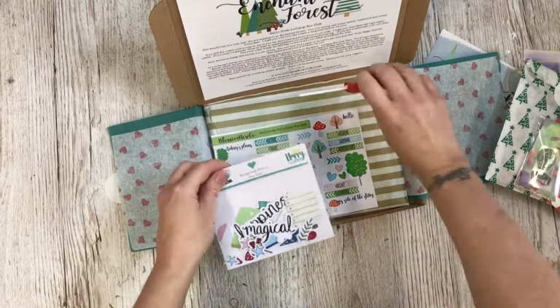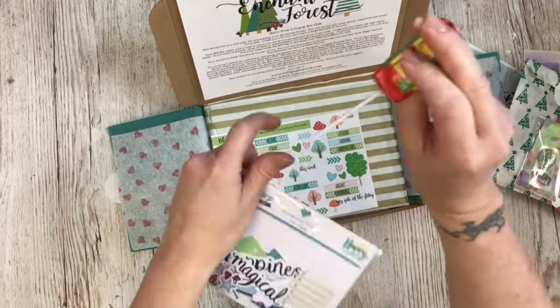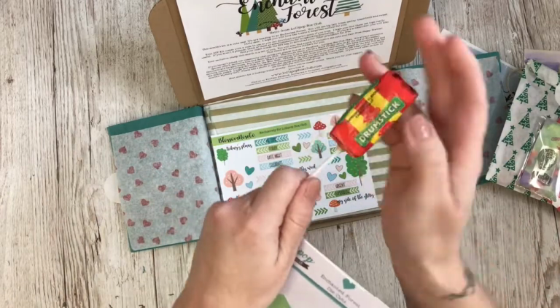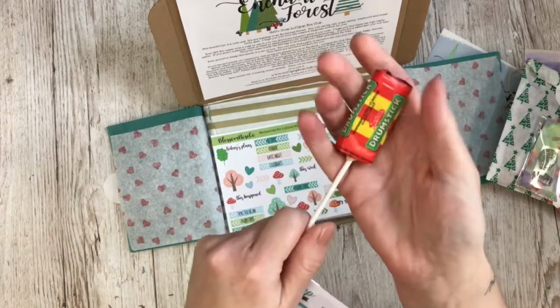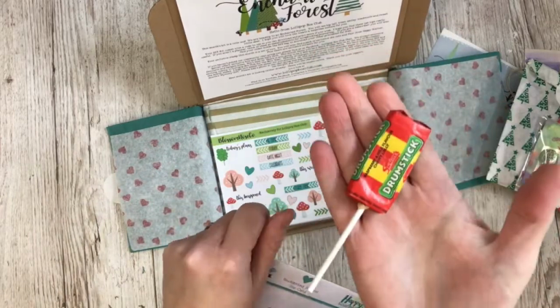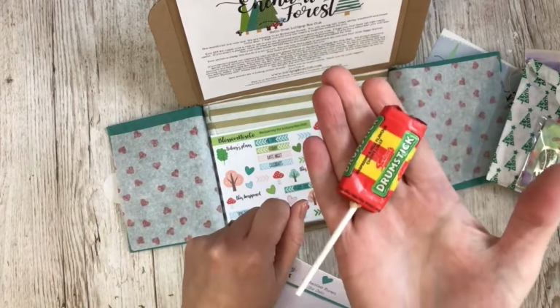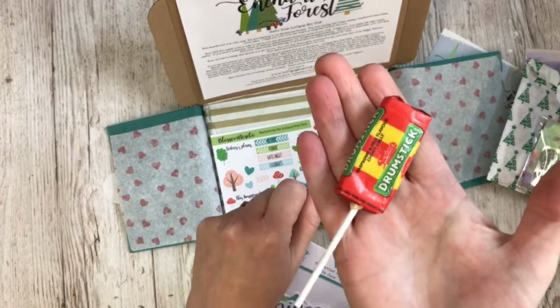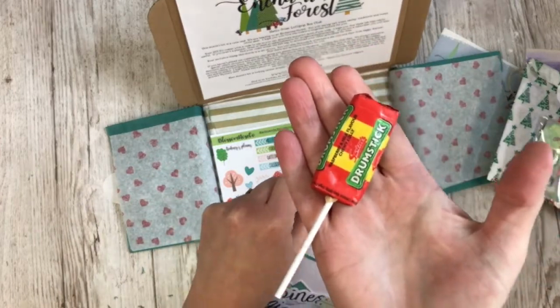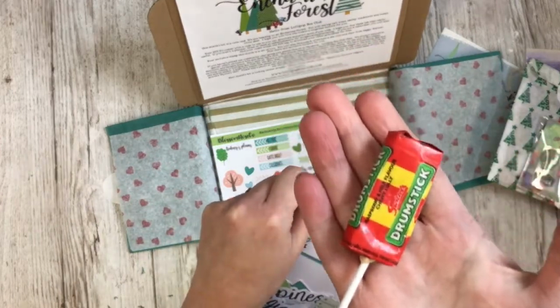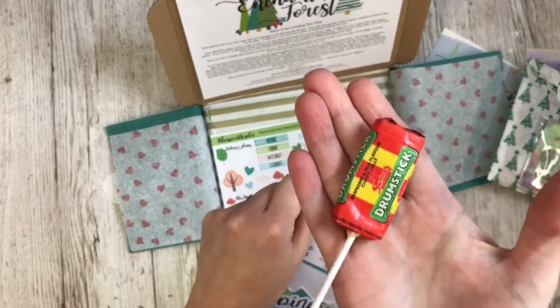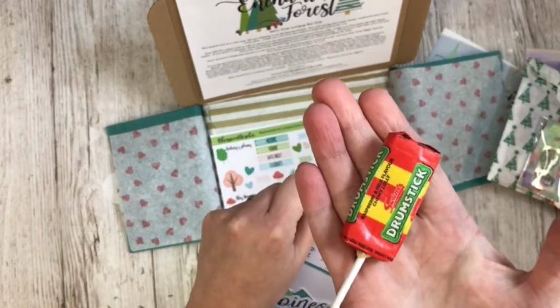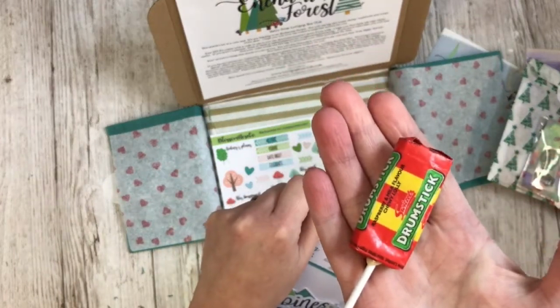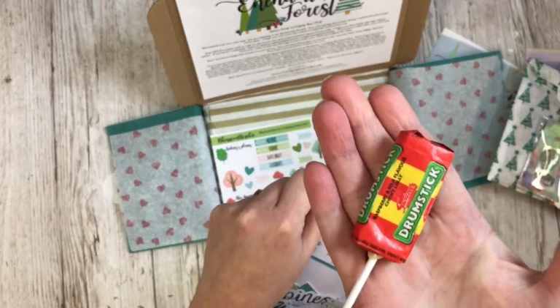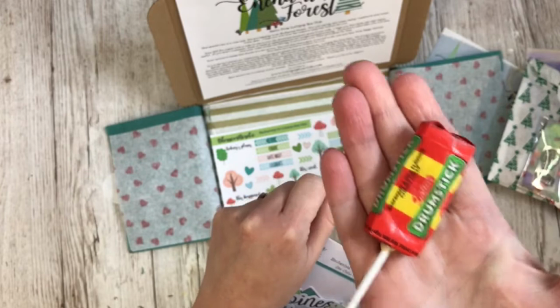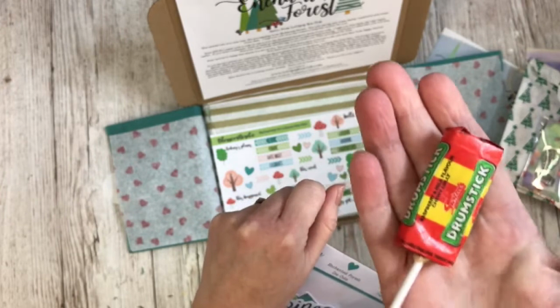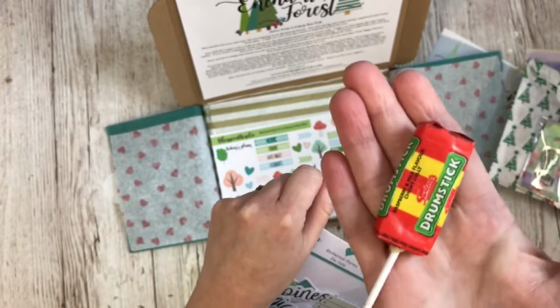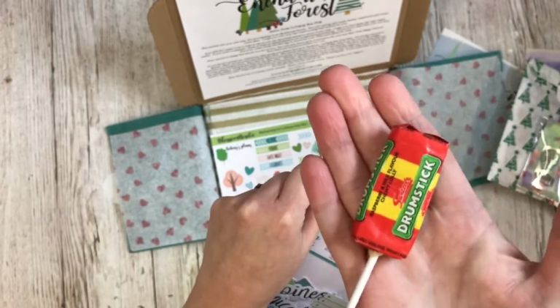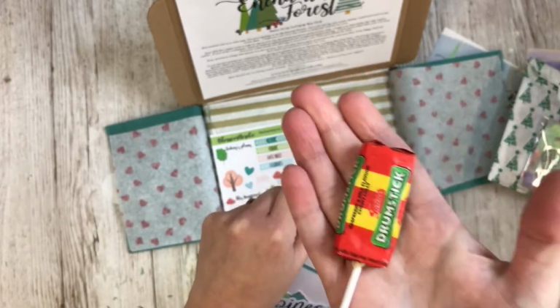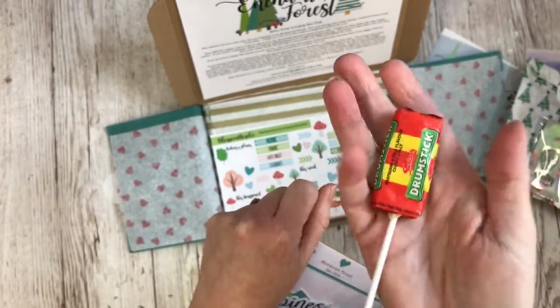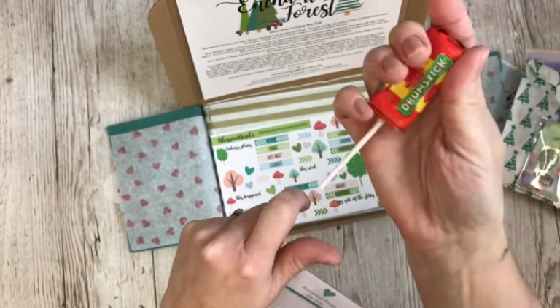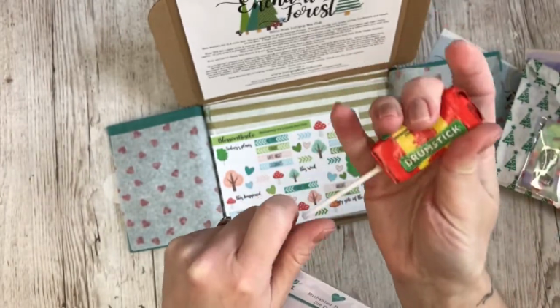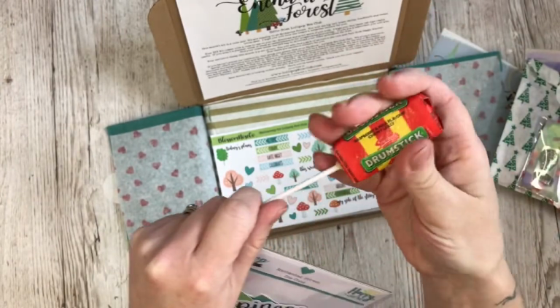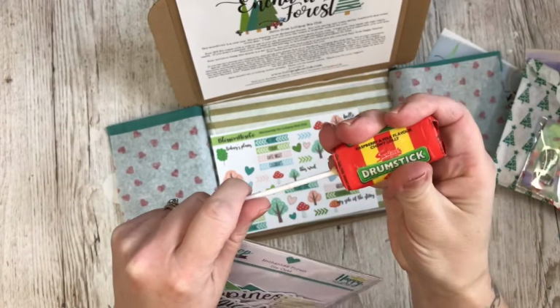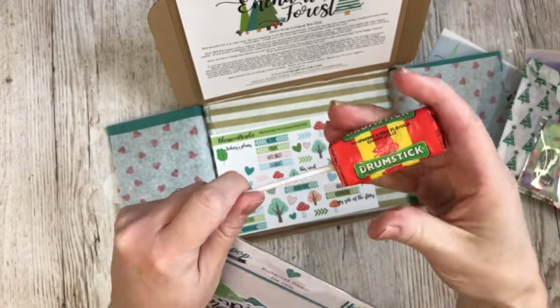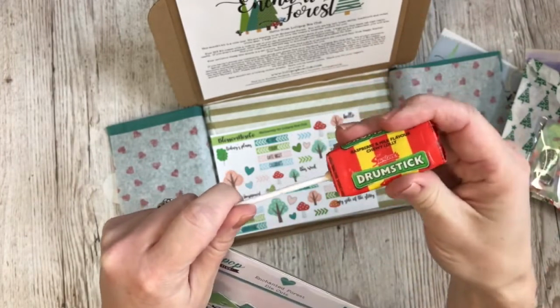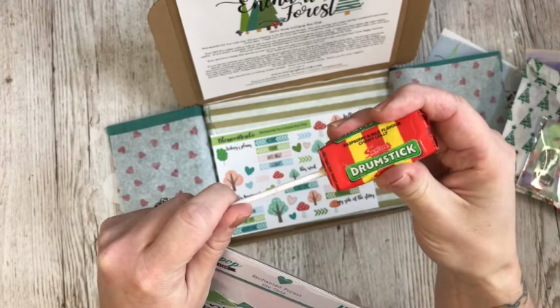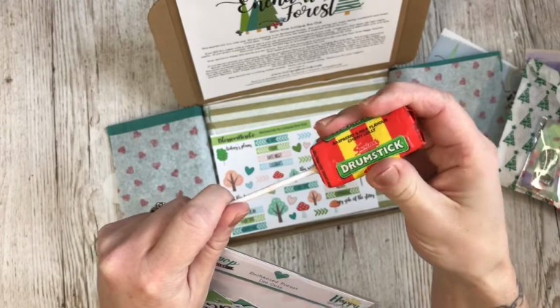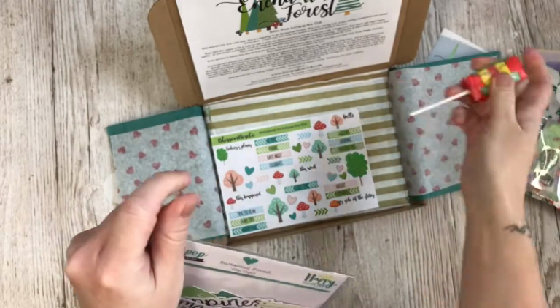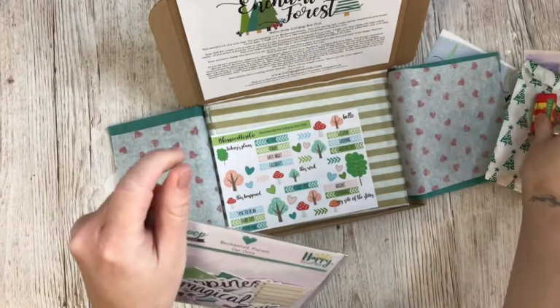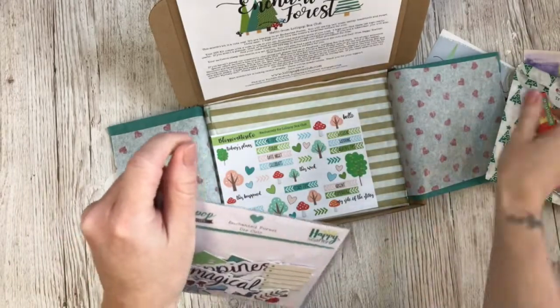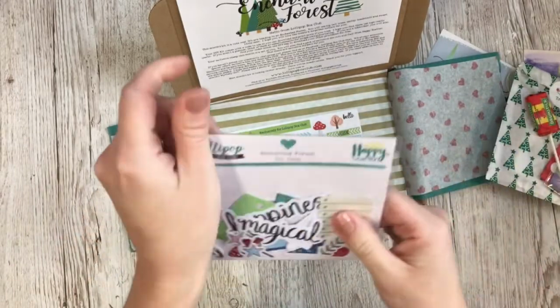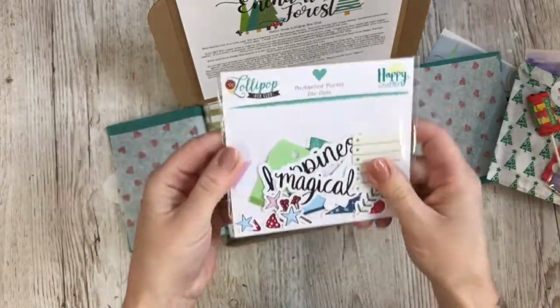My favourite lollipop — in every kit there's a lollipop, because it wouldn't be the Lollipop Box Club kit otherwise. These are my absolute favourites. I feel I can only have these in the winter because they can go sticky, so I've been waiting for the colder months.